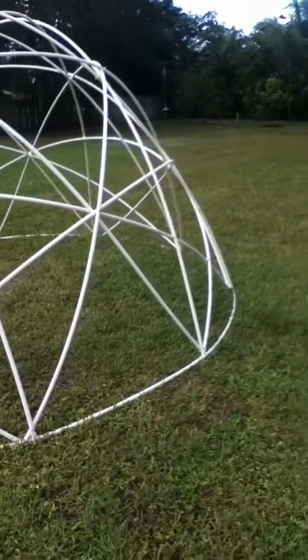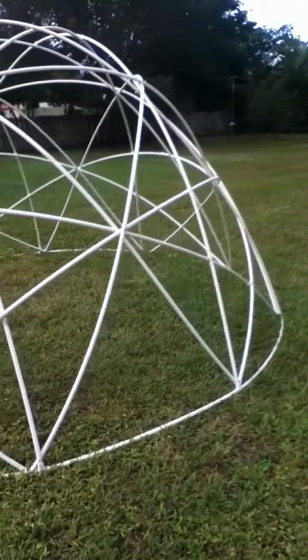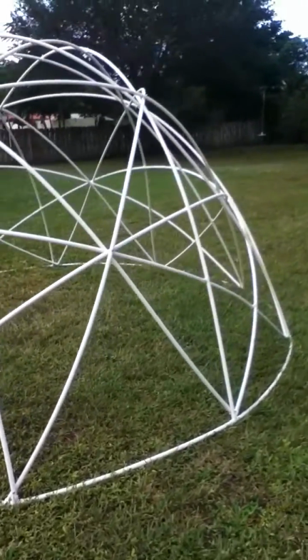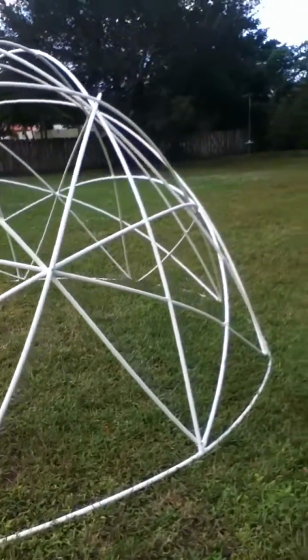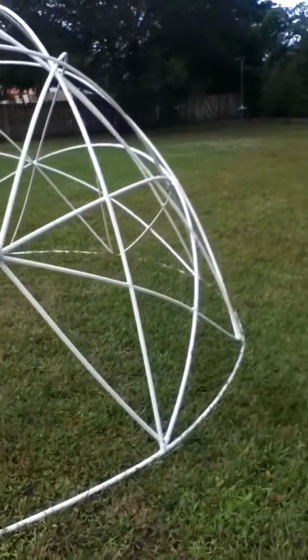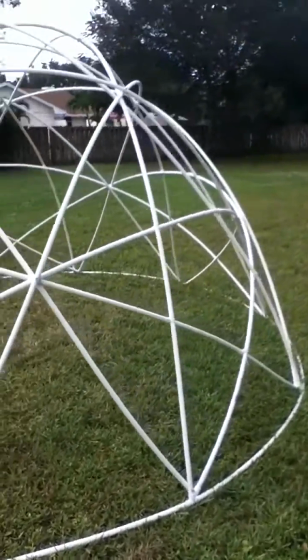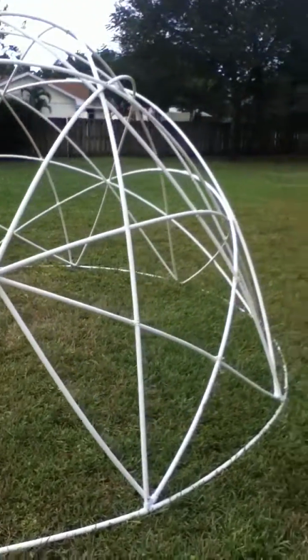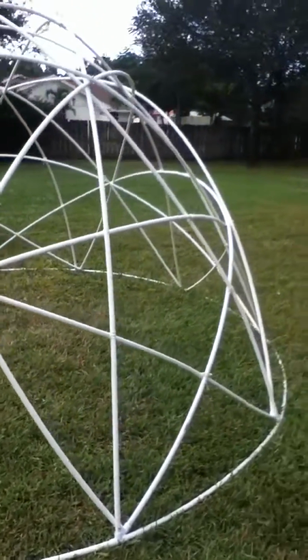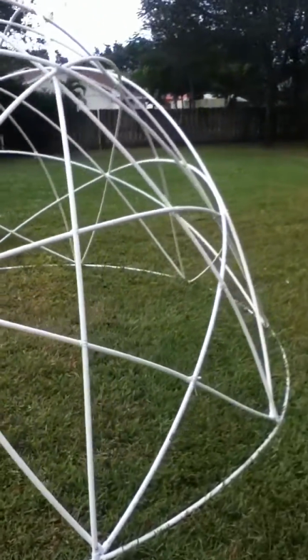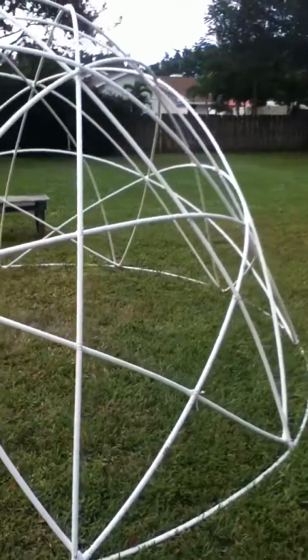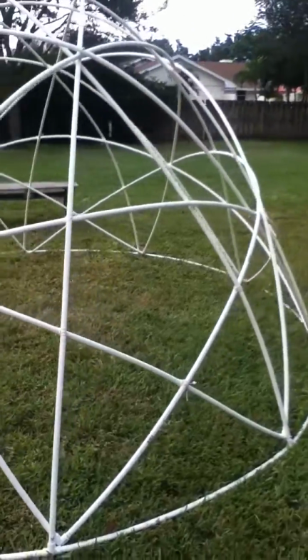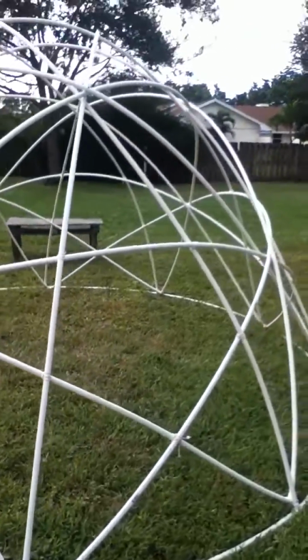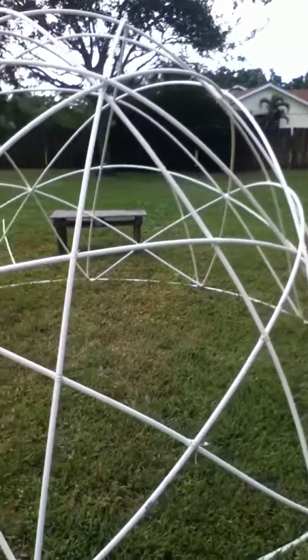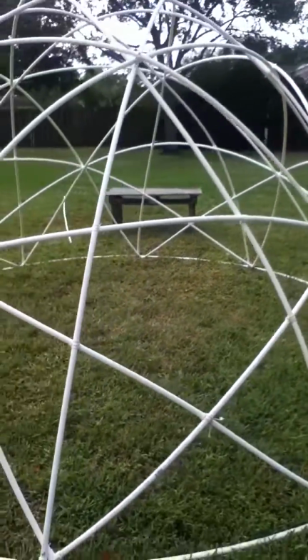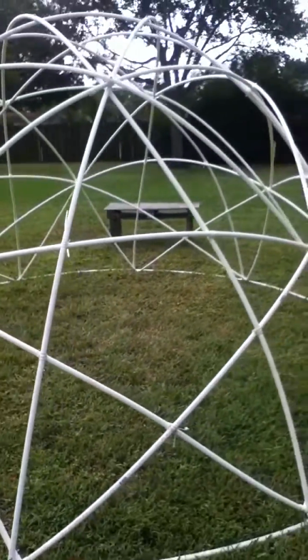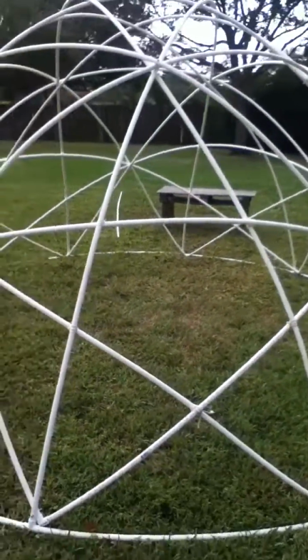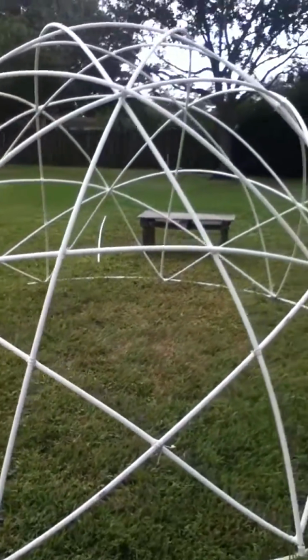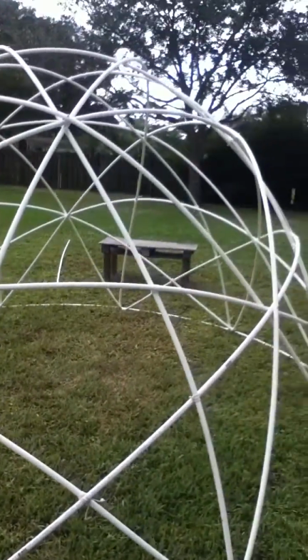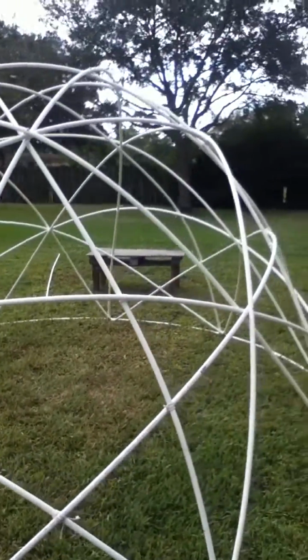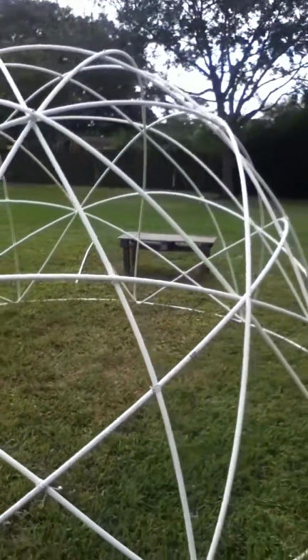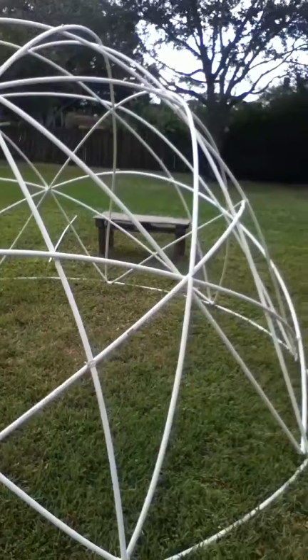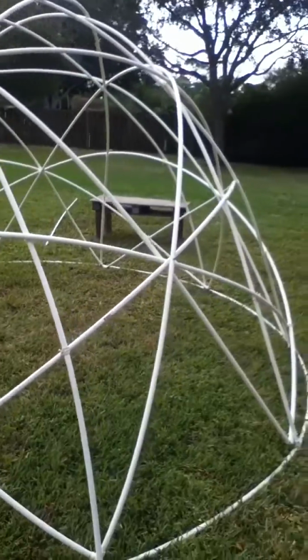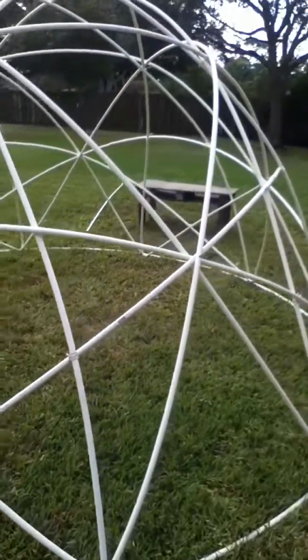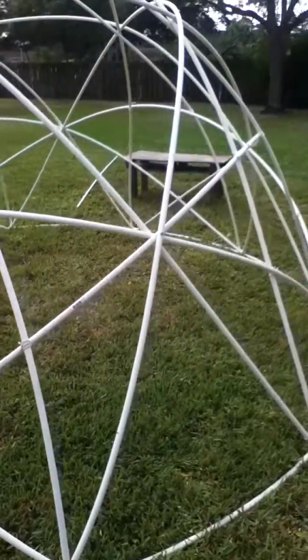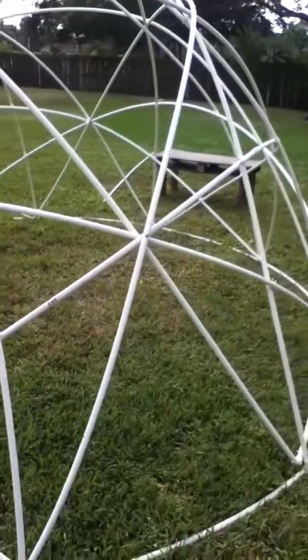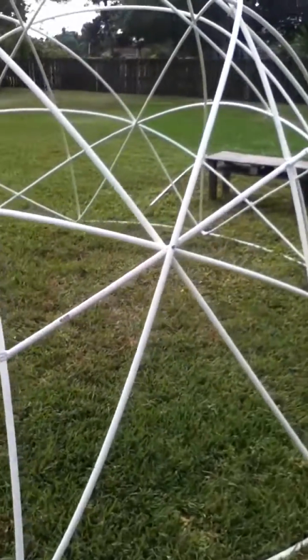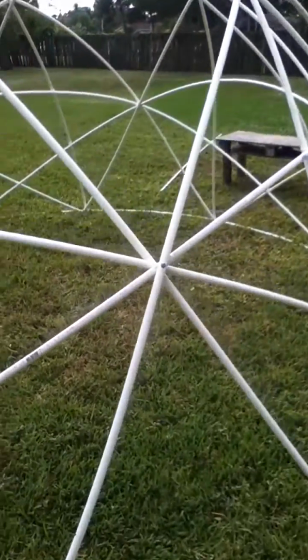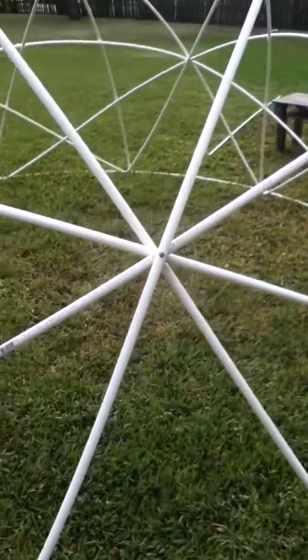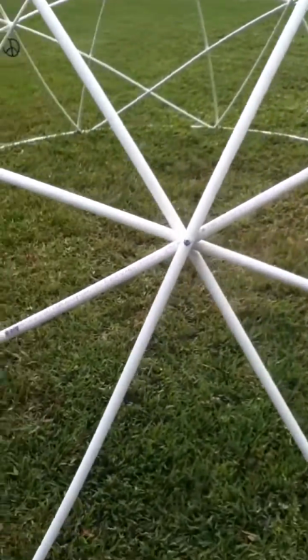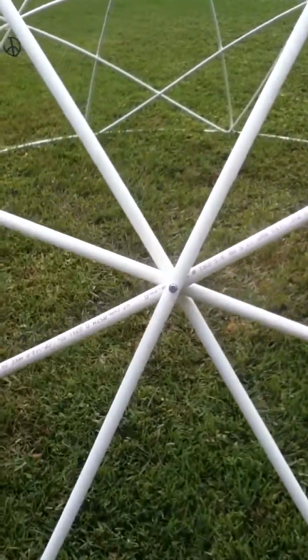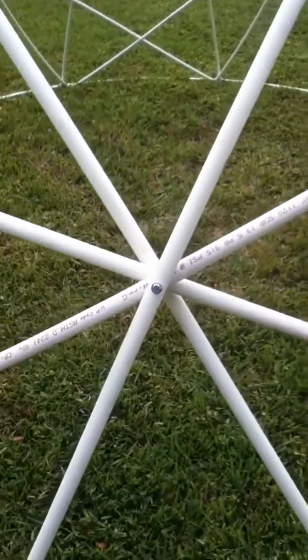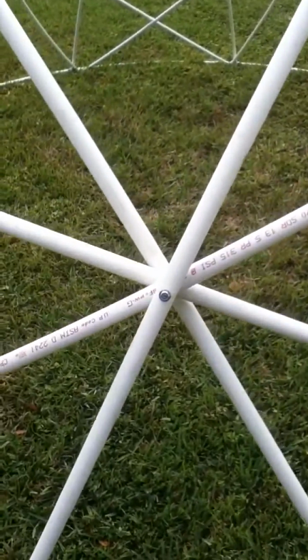One thing I love about using PVC is that all my geometries are perfect. Each pentagon and pentagram is perfectly spaced, and the joinery is very easy since everything is uniform.